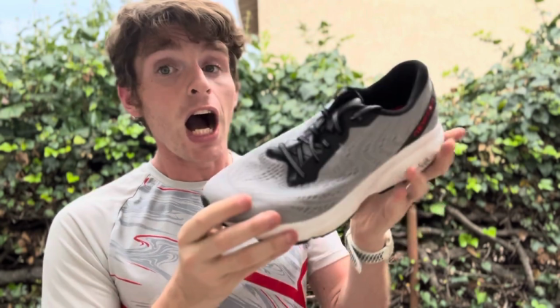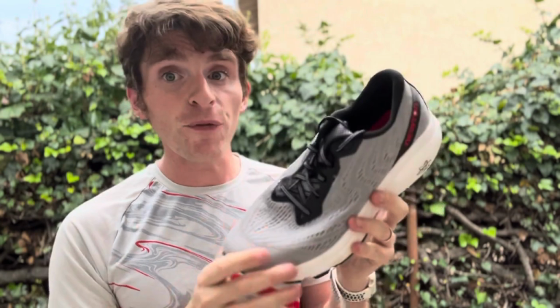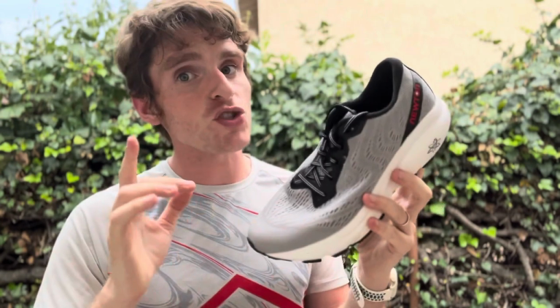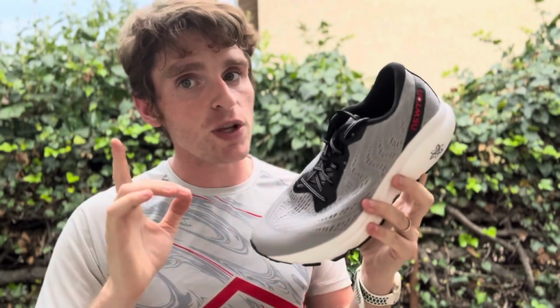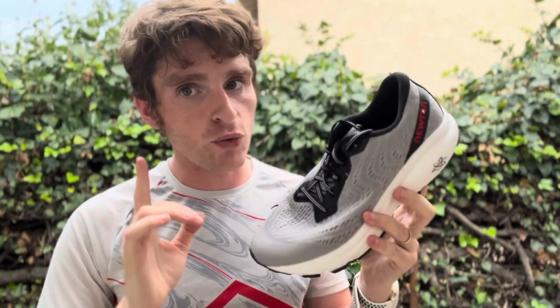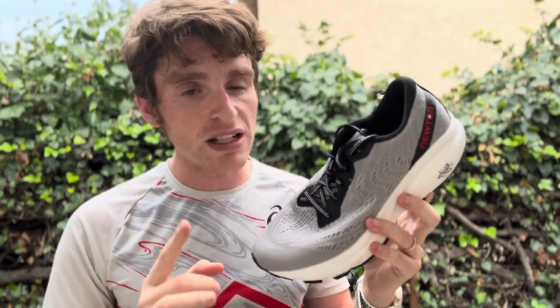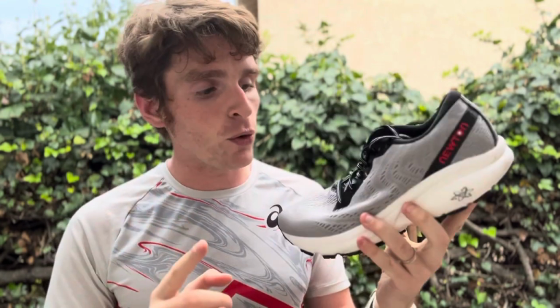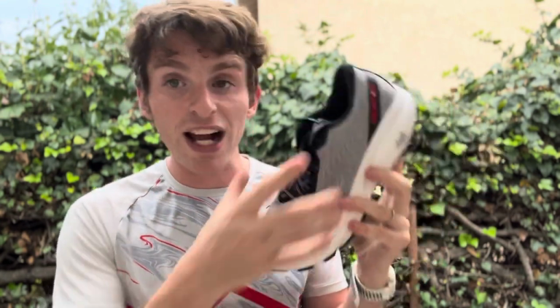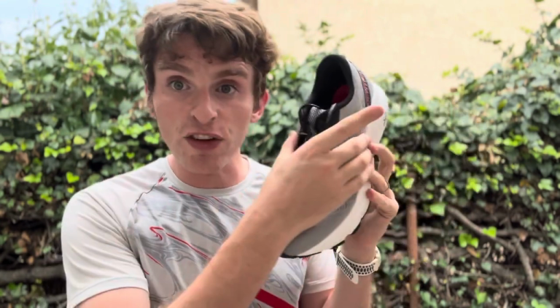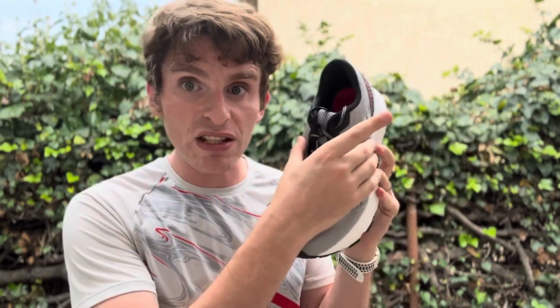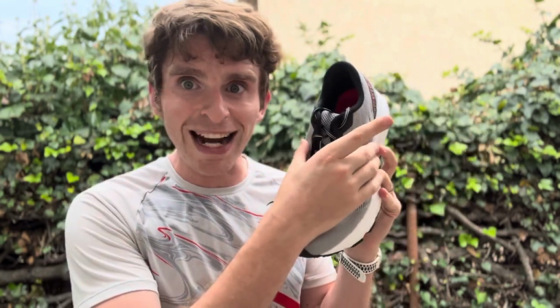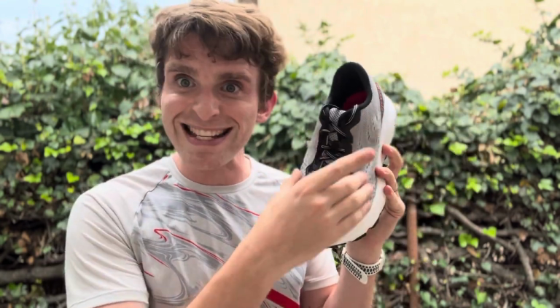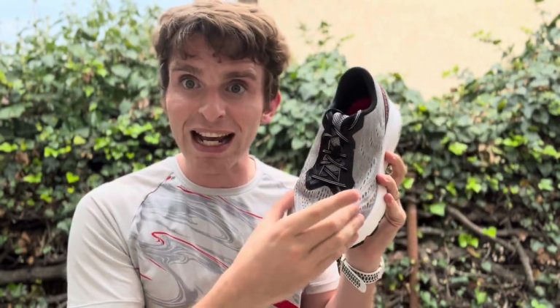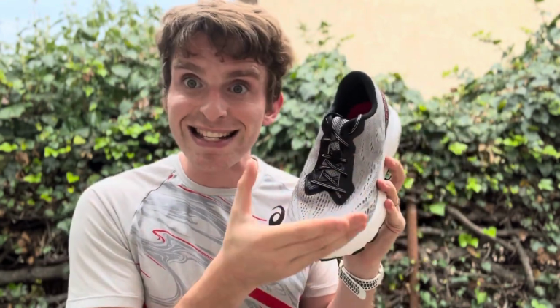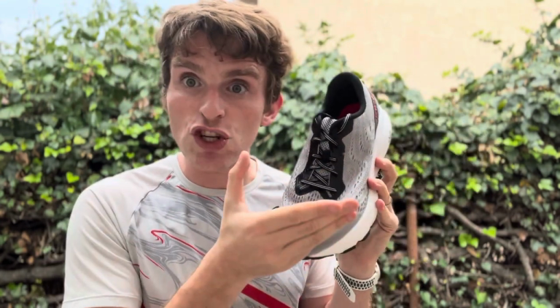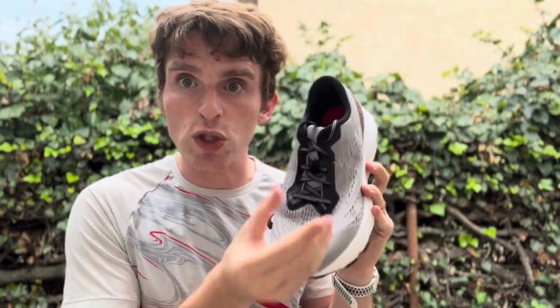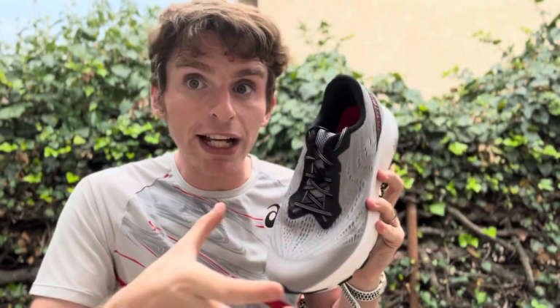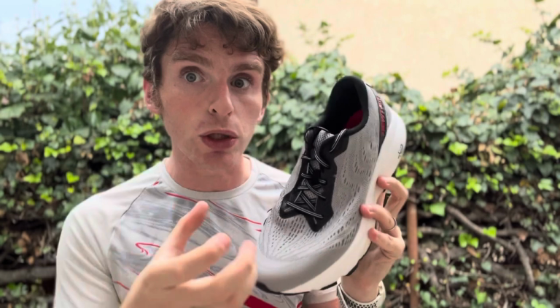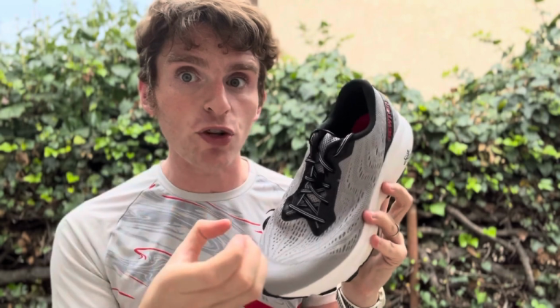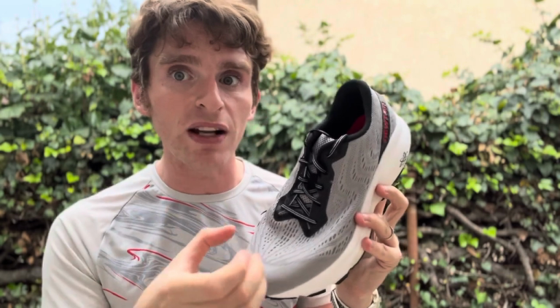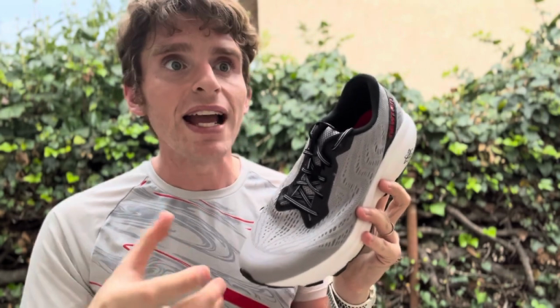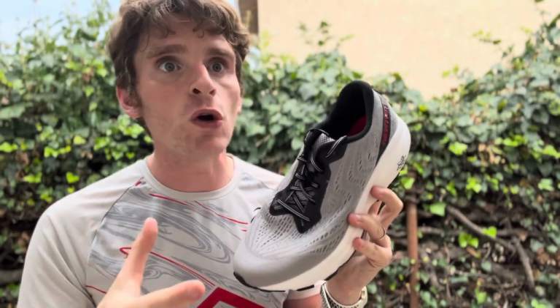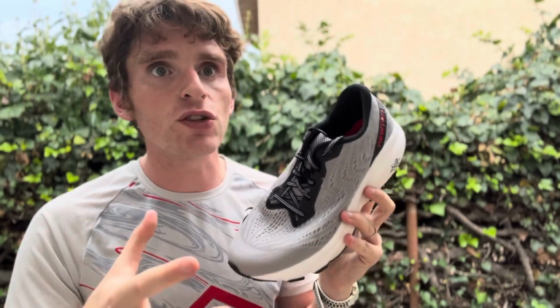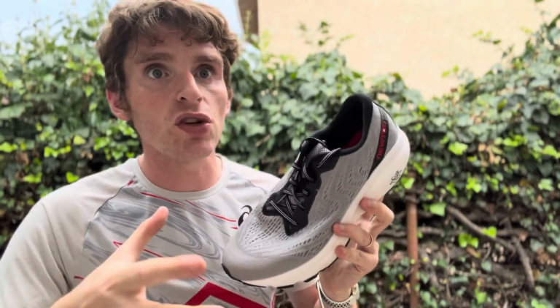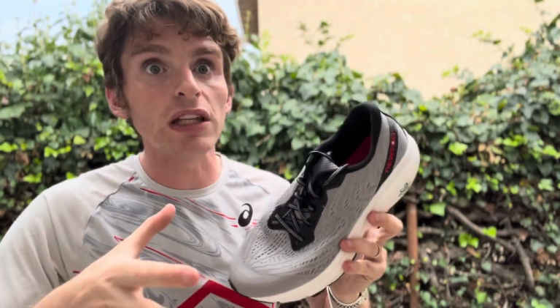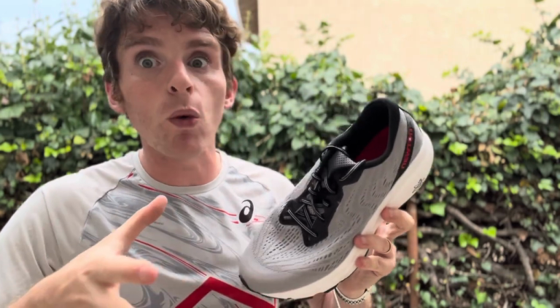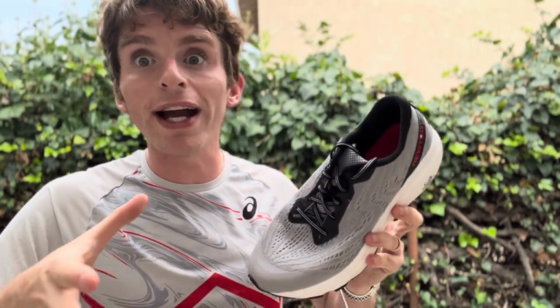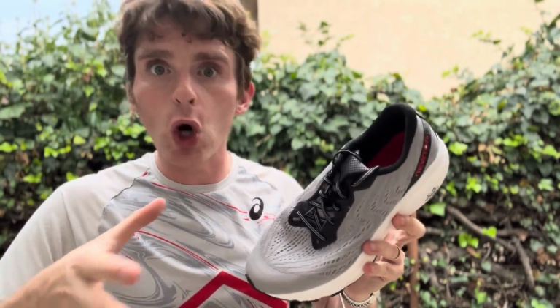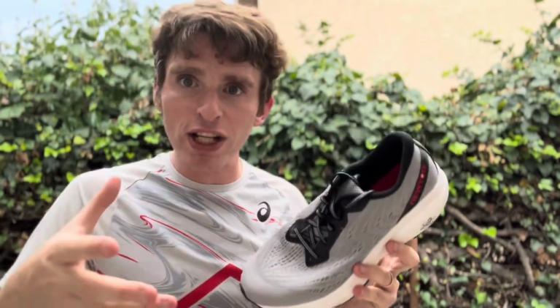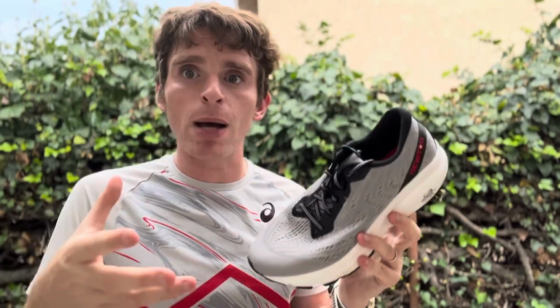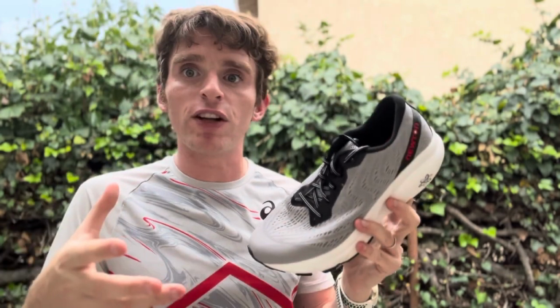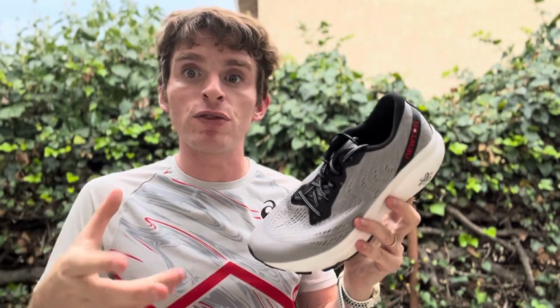Upper fit was also something really different where it actually fits kind of snug and slightly short. So if you like a closer fit and don't like the traditional, a little bit wider, almost anatomic fit of Newtons, this might be a shoe you're interested in.